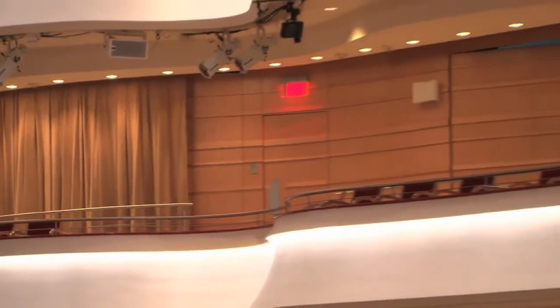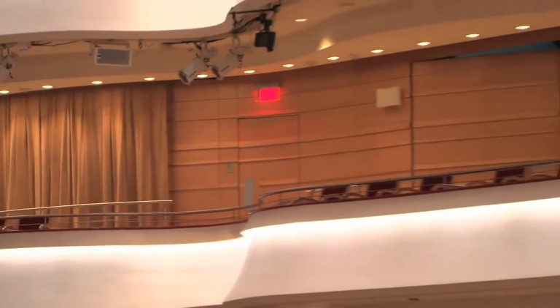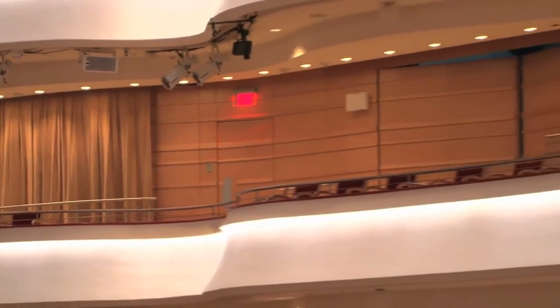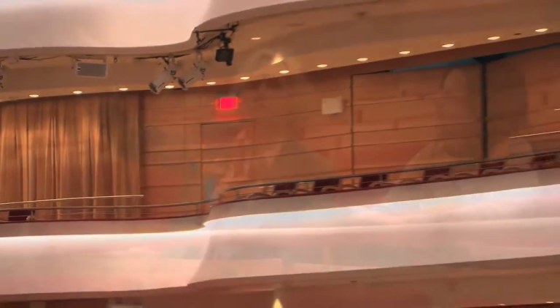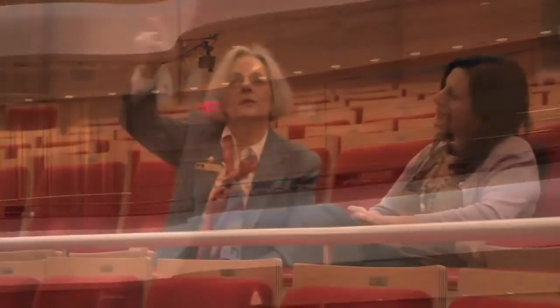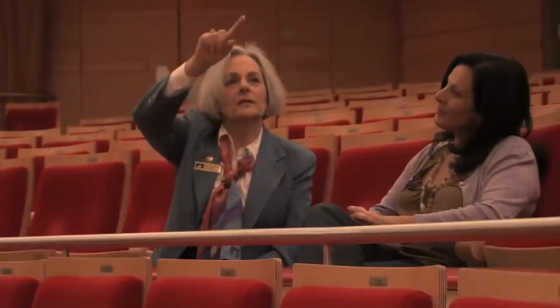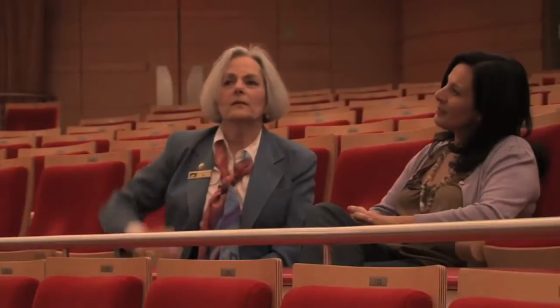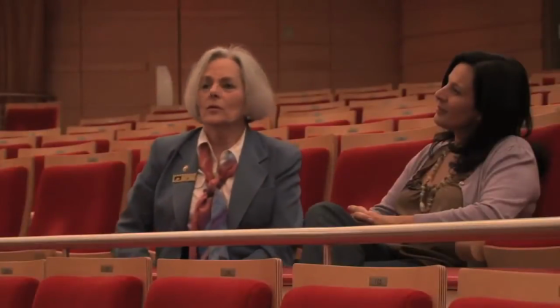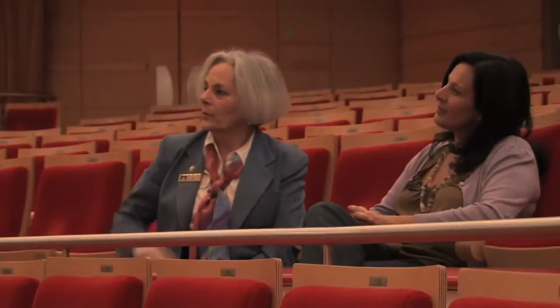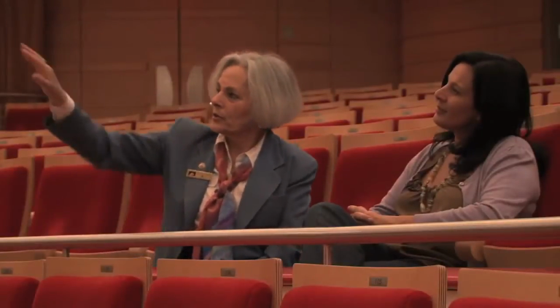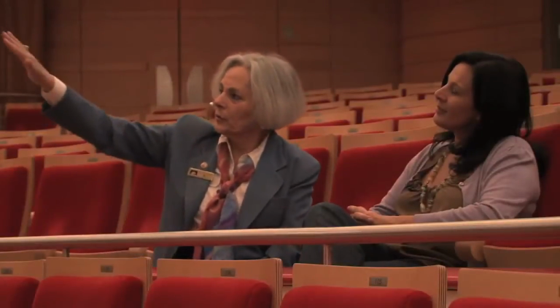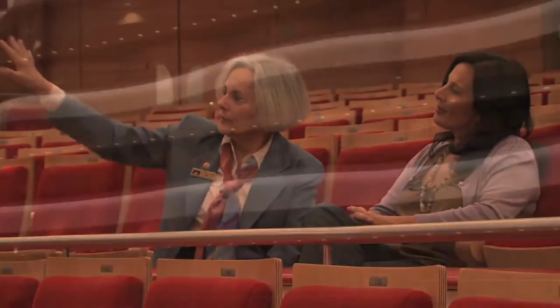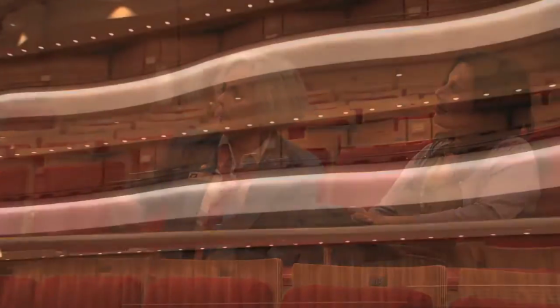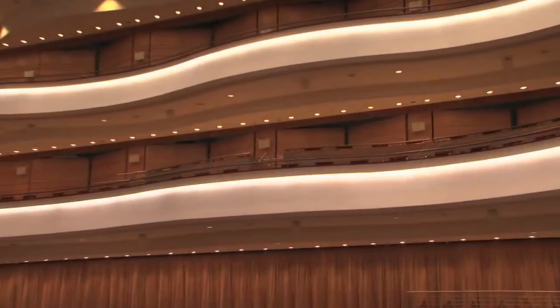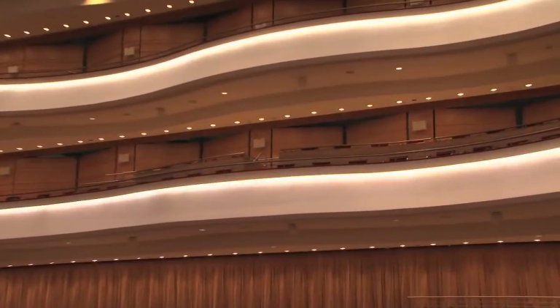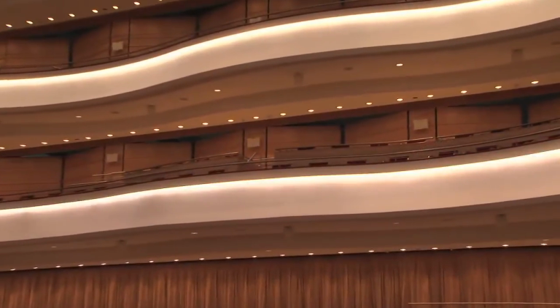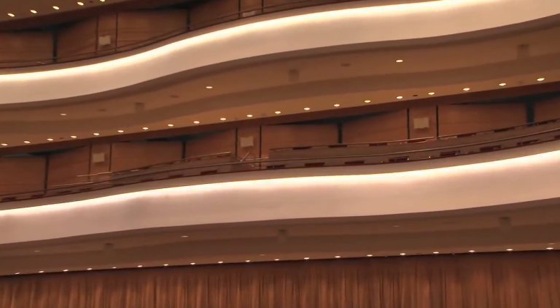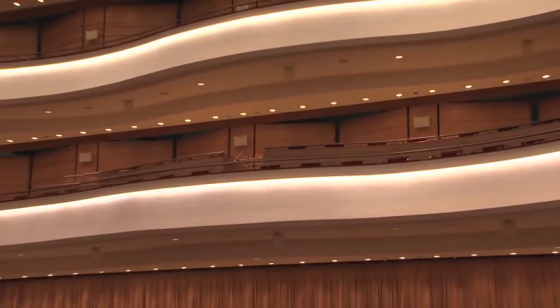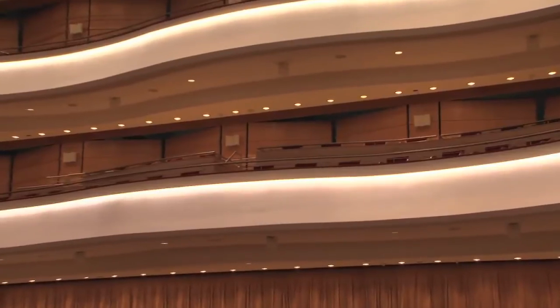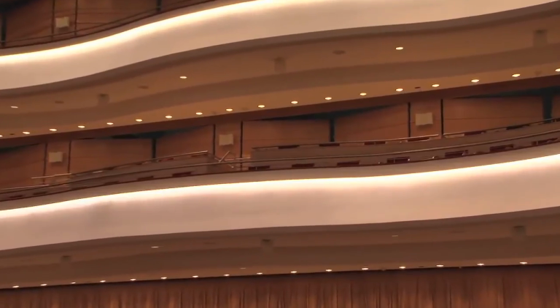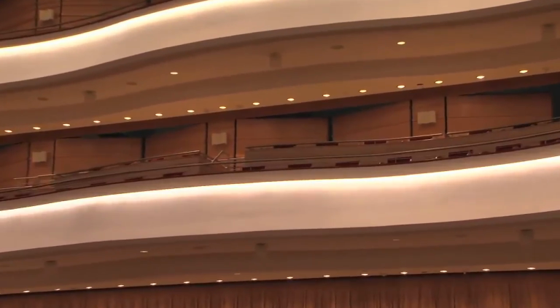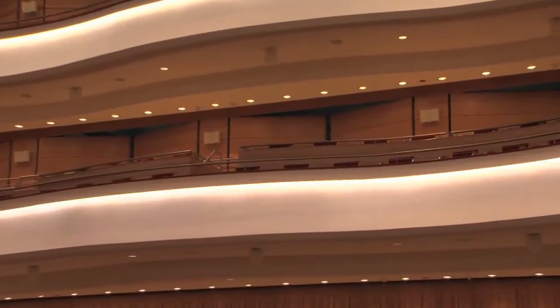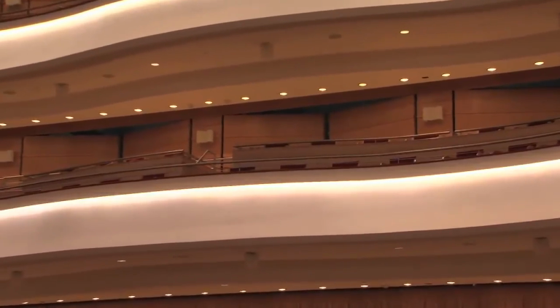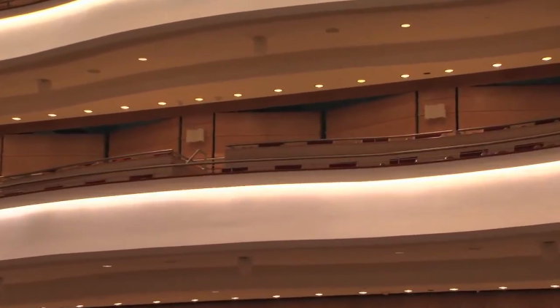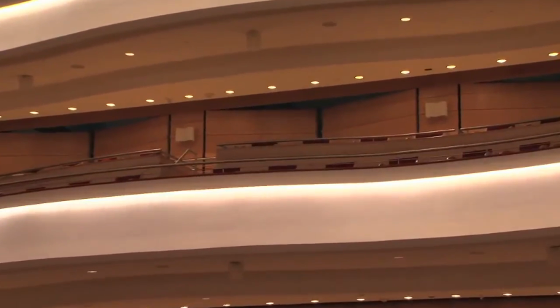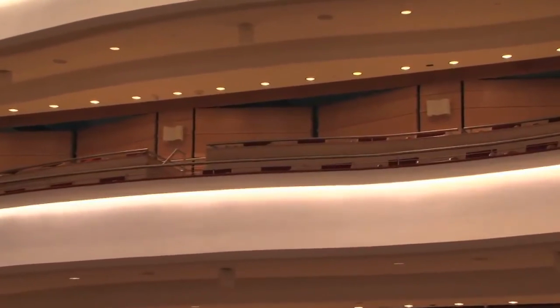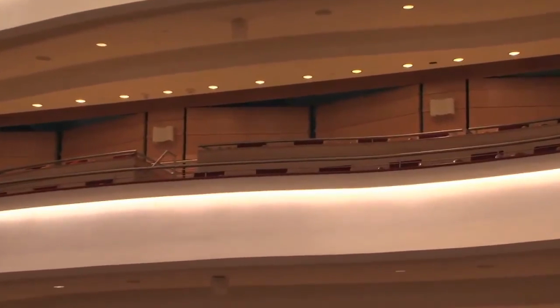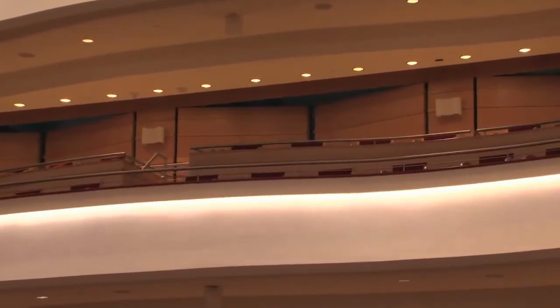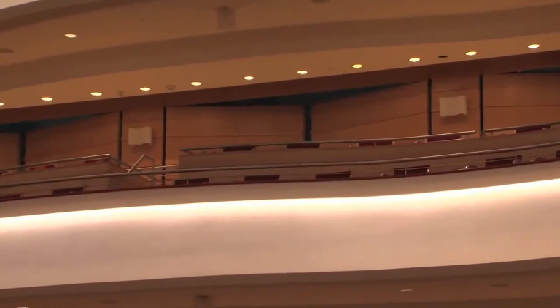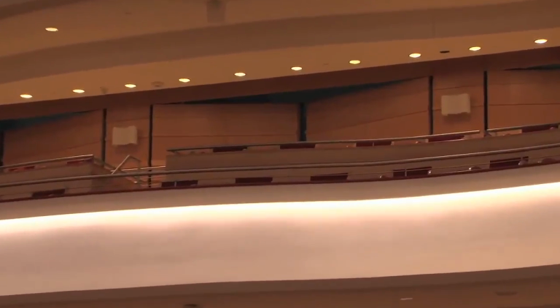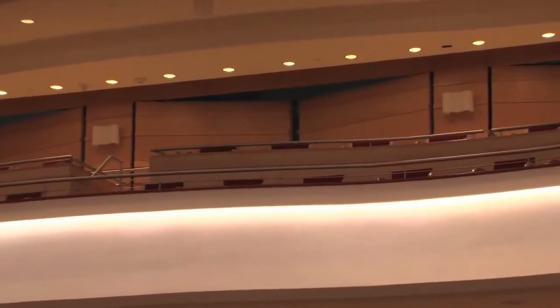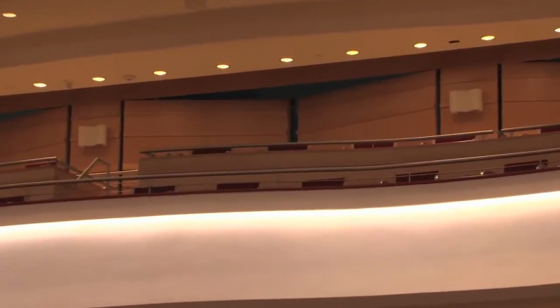Along the walls you'll see doors that are partially open — those are the acoustical doors. There are 128 of those and they open into an acoustical chamber.